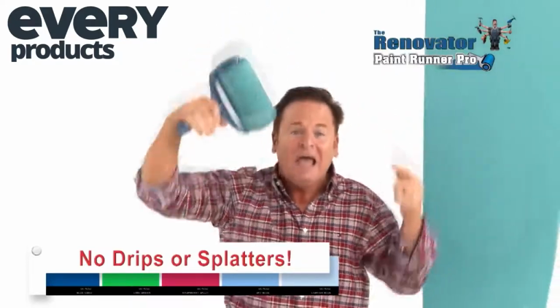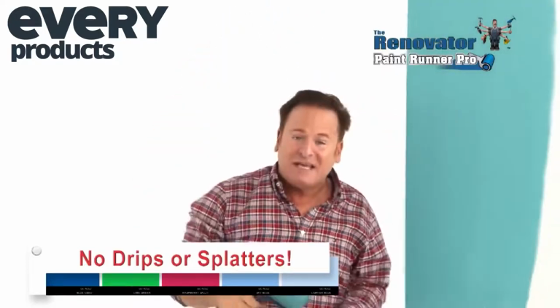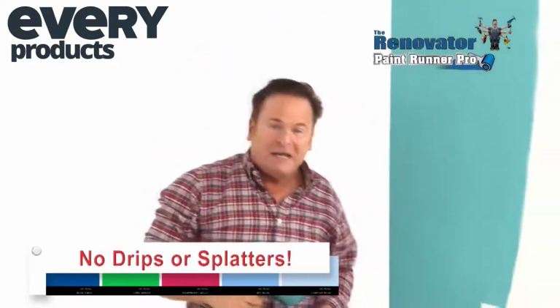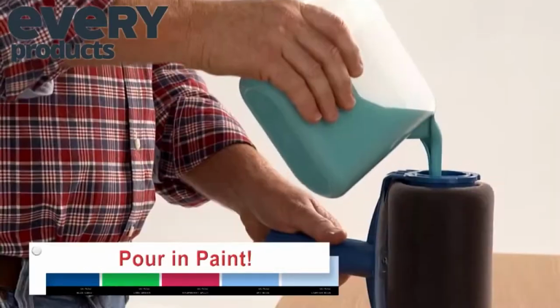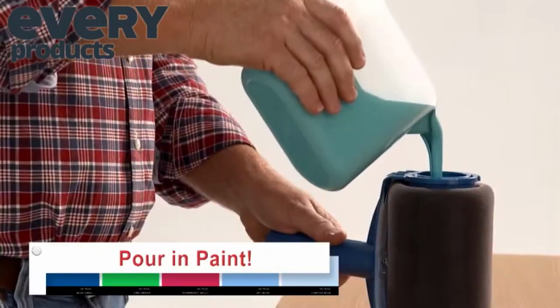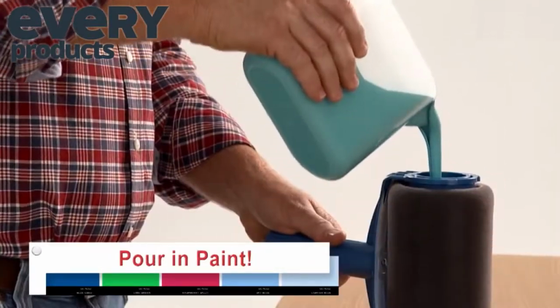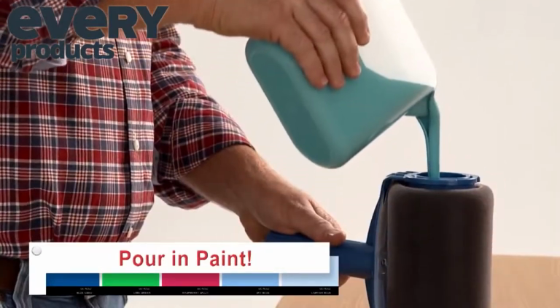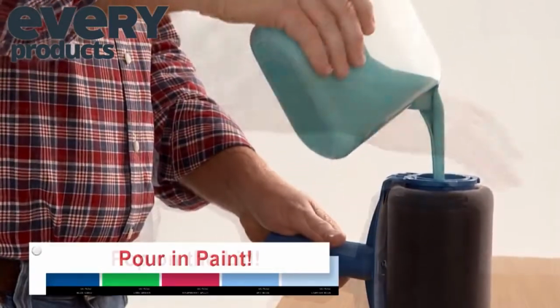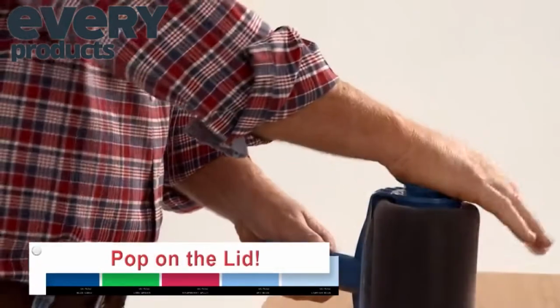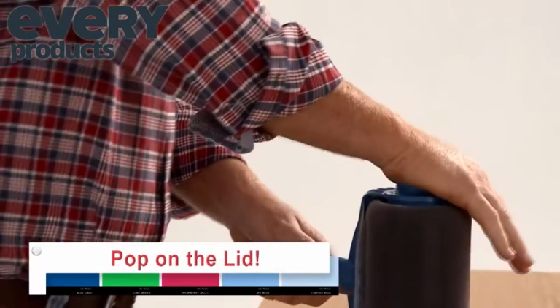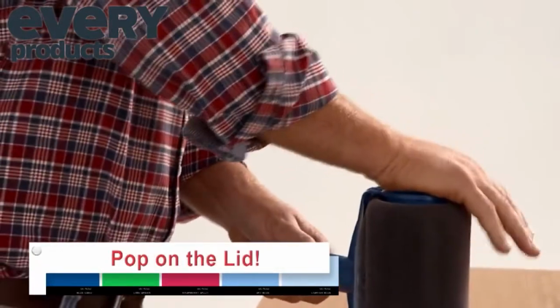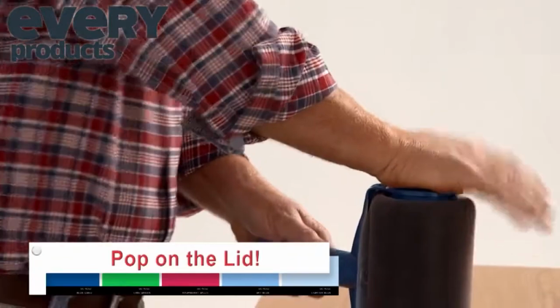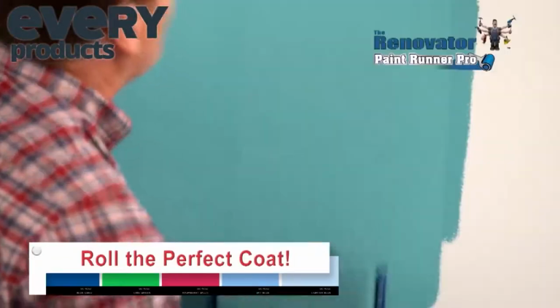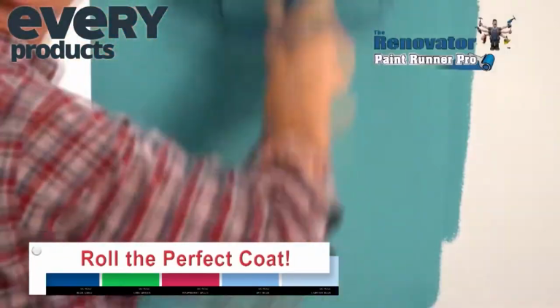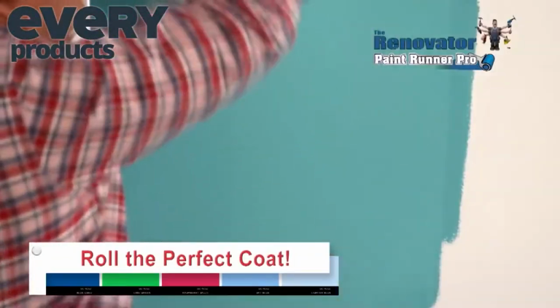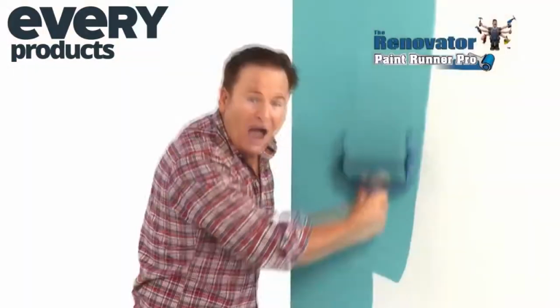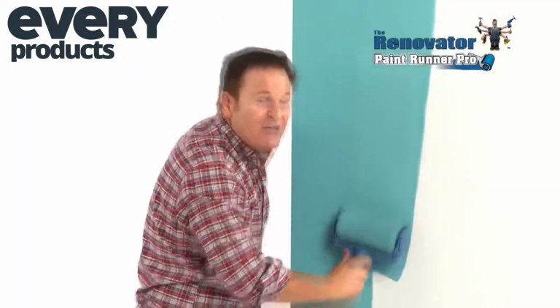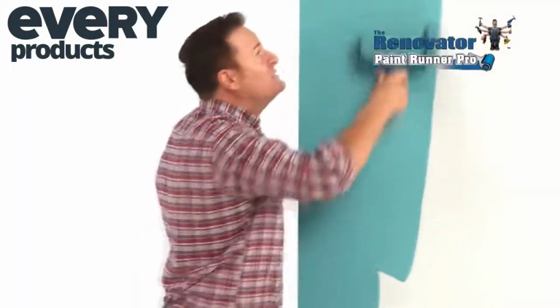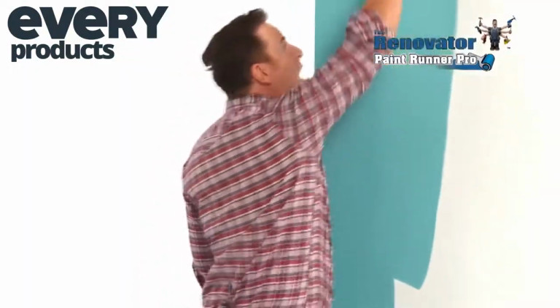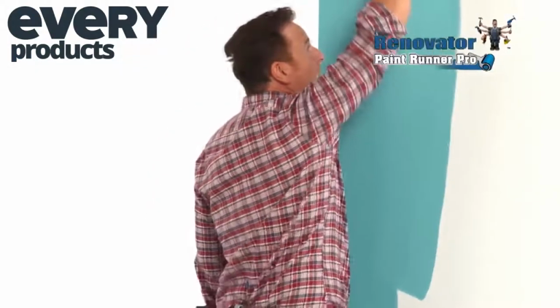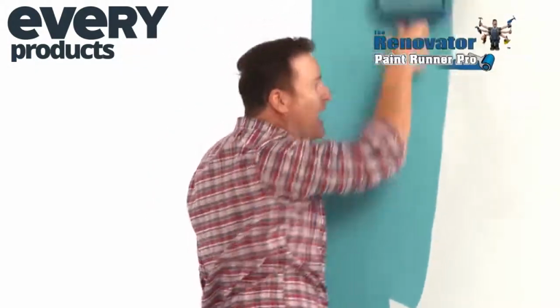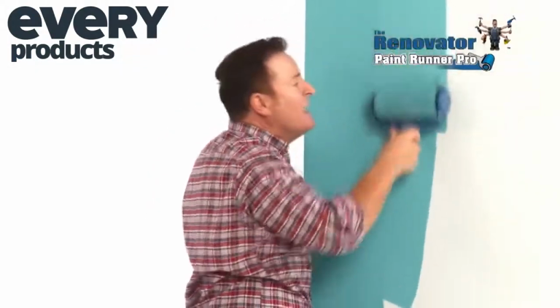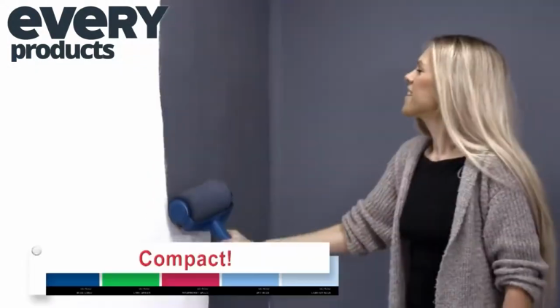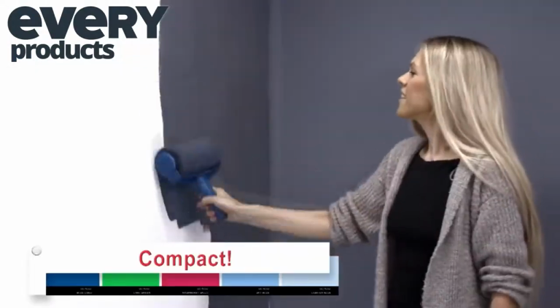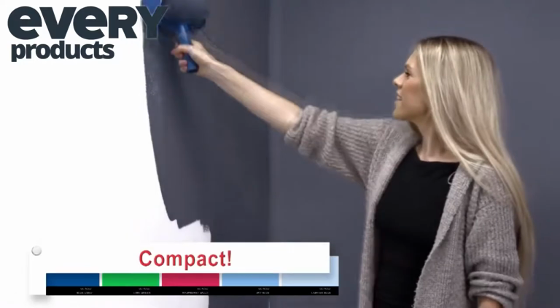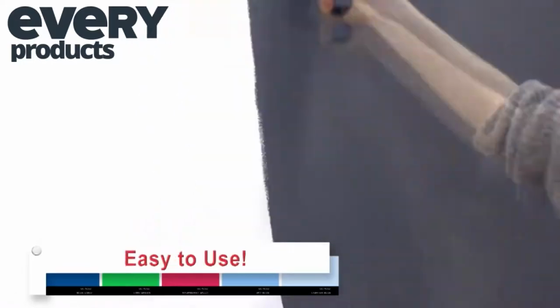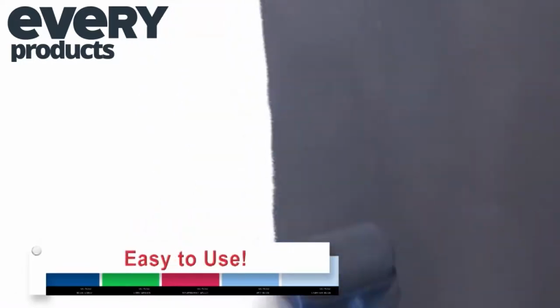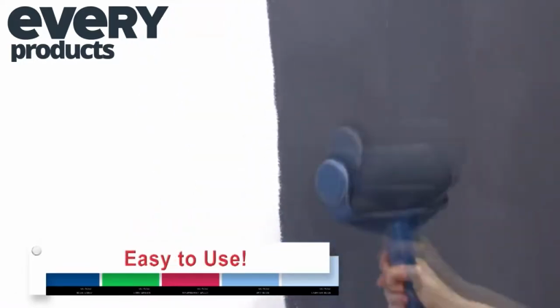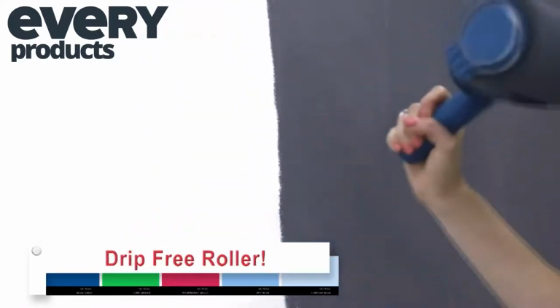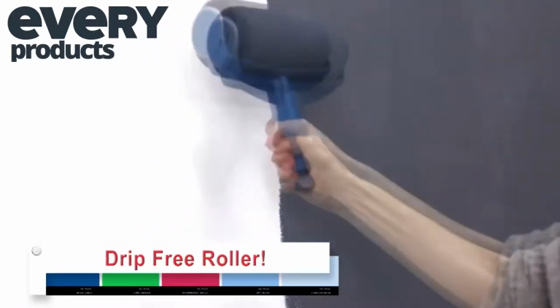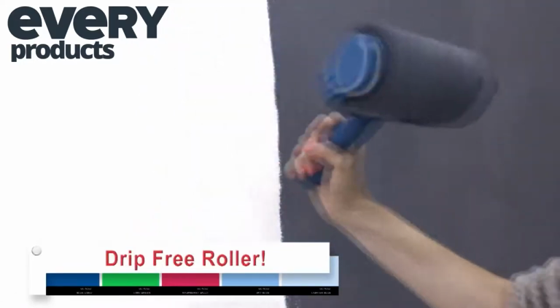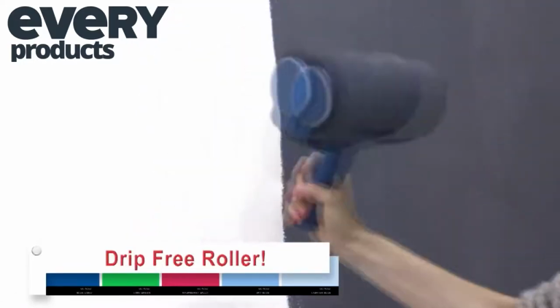It's easy. Just pour in your favorite paint, pop on the lid and roll the perfect coat. It's like having an entire can of paint in just one compact, easy-to-use, innovative, drip-free roller.